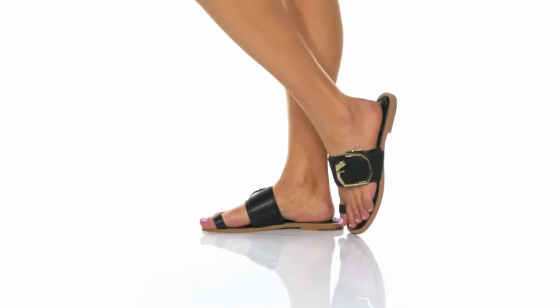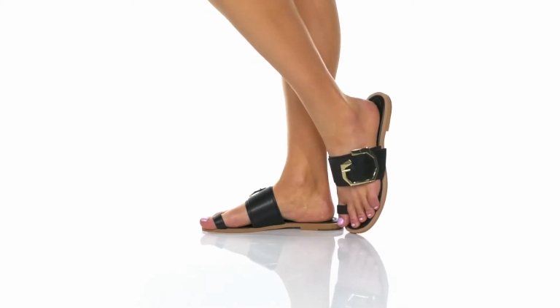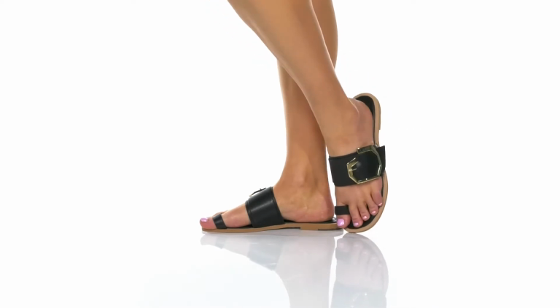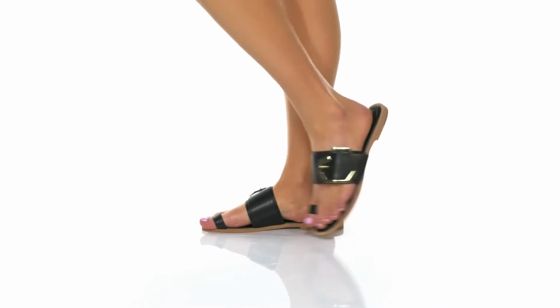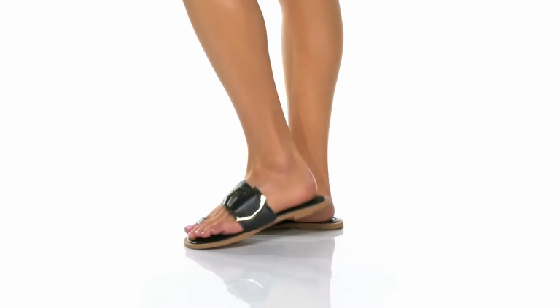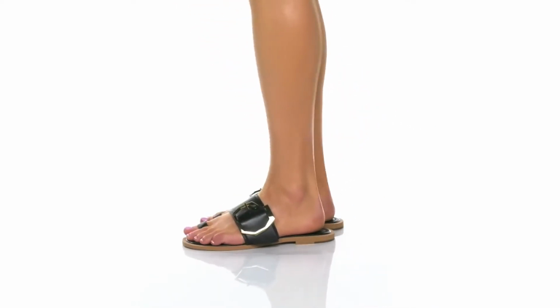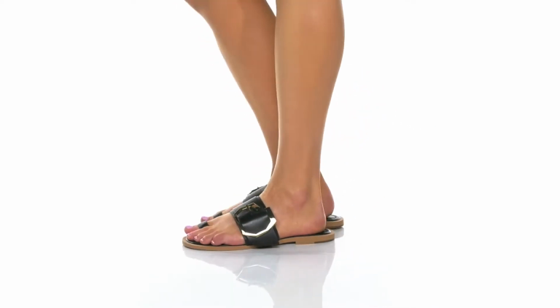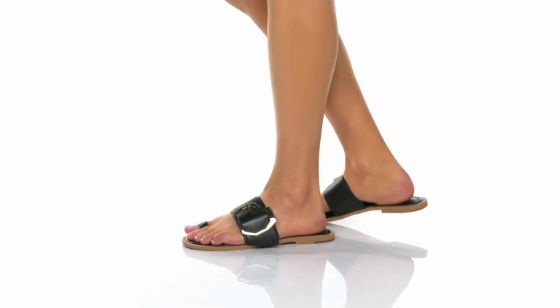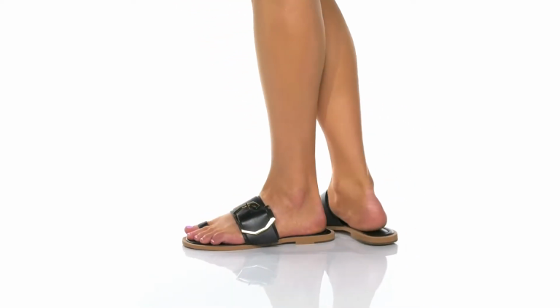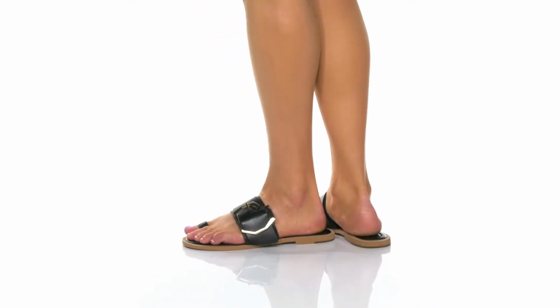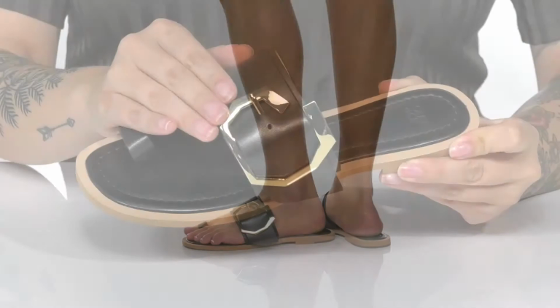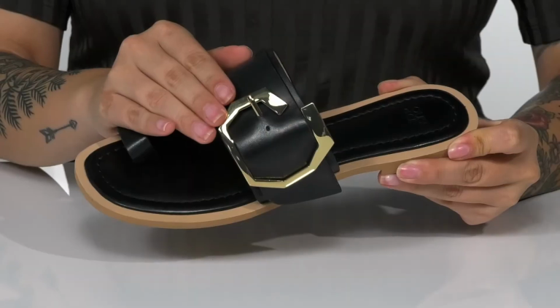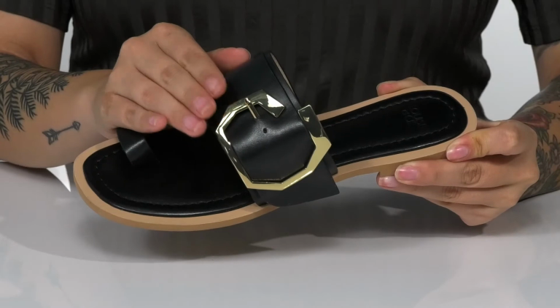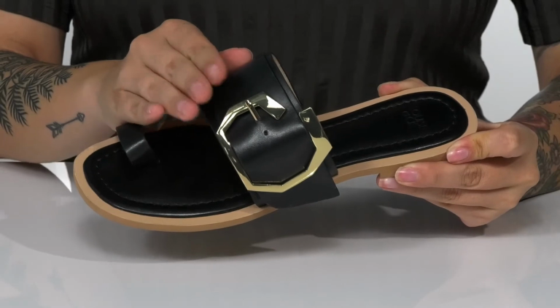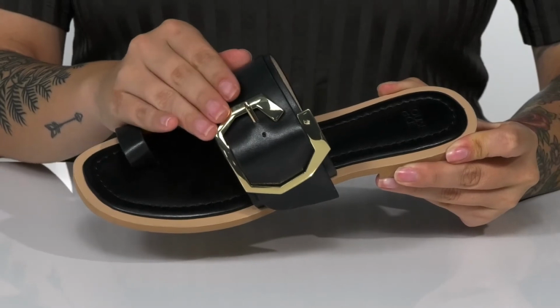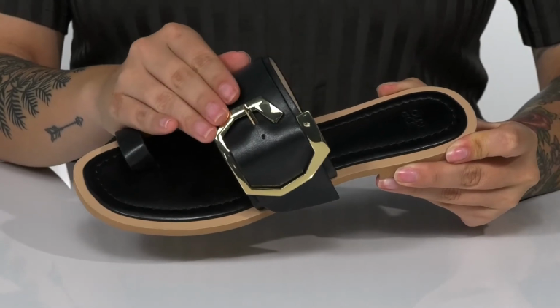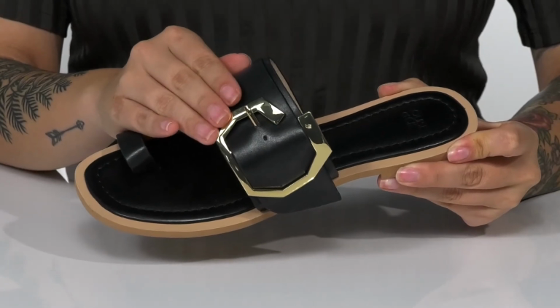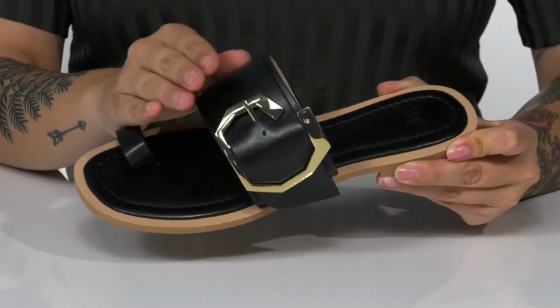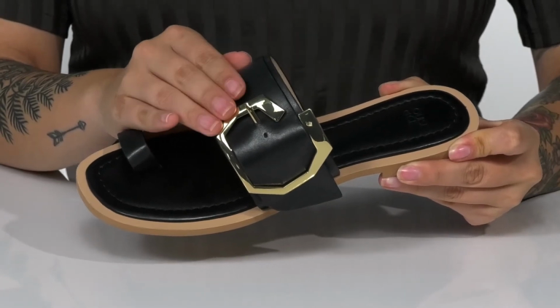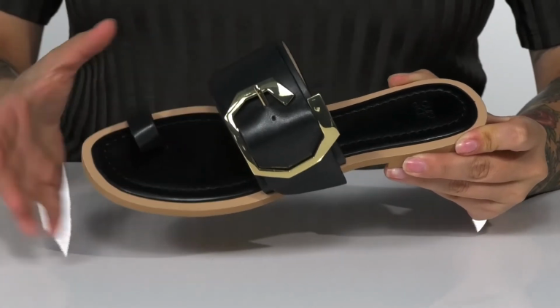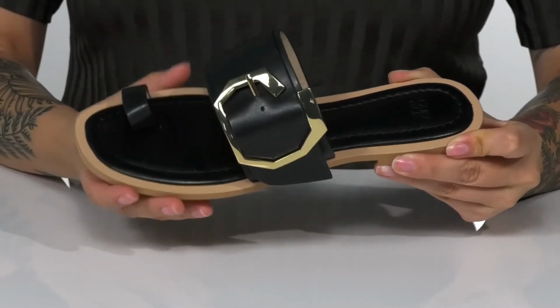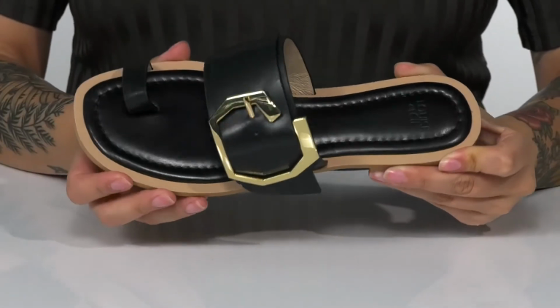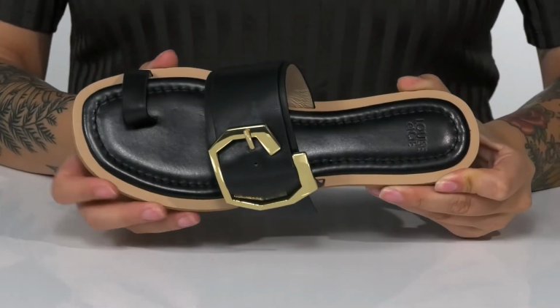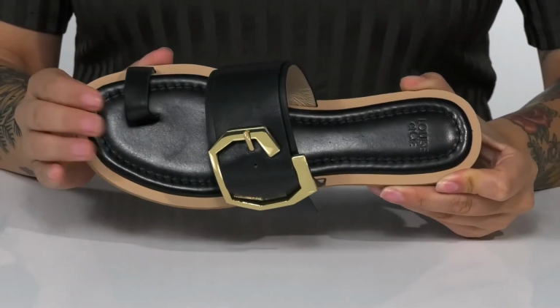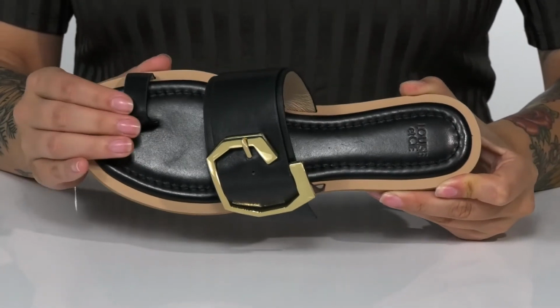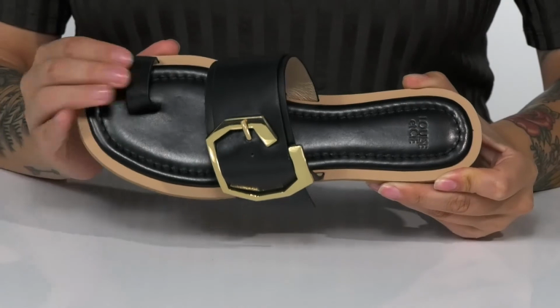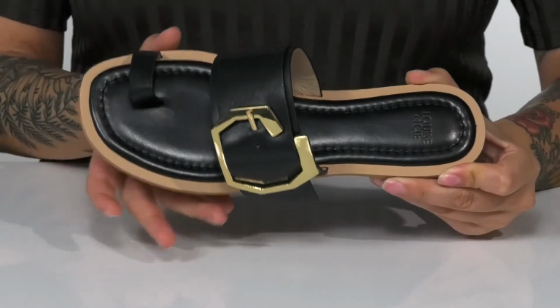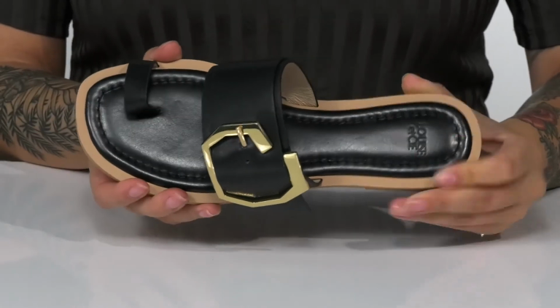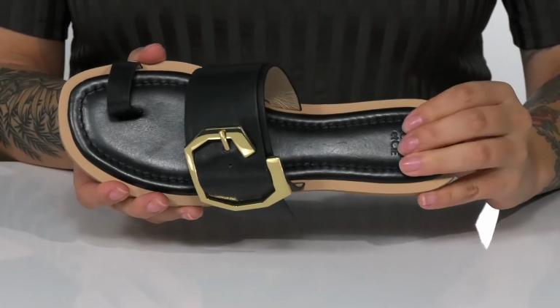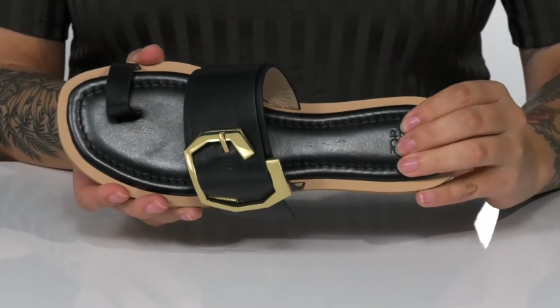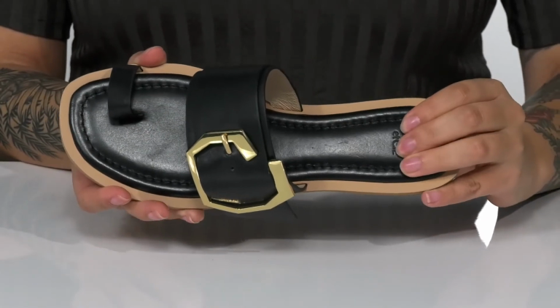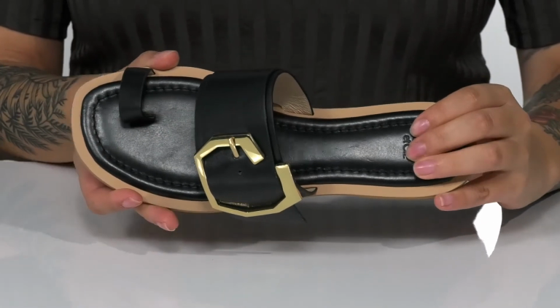This slip-on style has a leather upper with a golden hardware detailing that is an adjustable buckle closure, allowing you to customize your fit. These feature a trendy toe ring and a cushioned footbed for comfort.